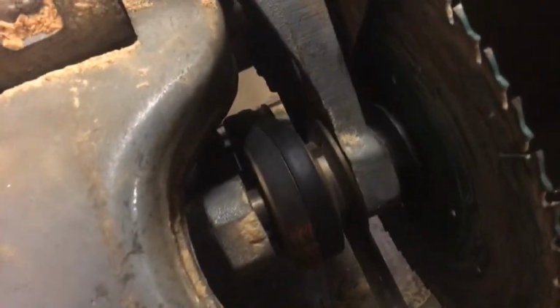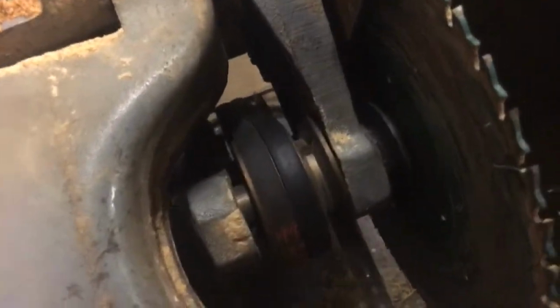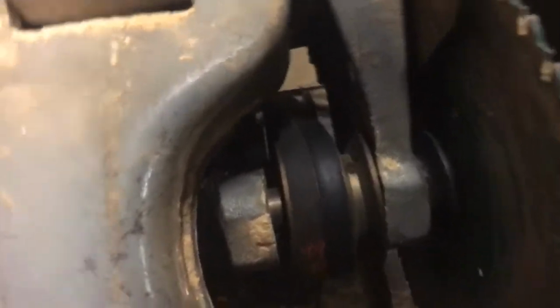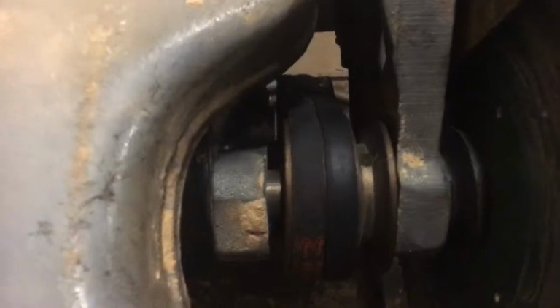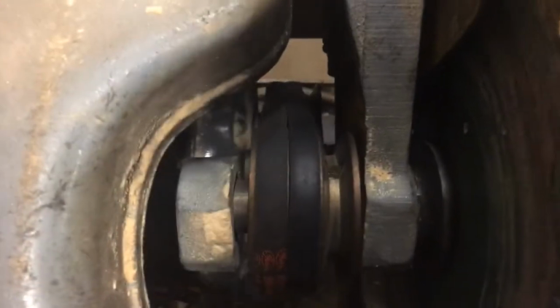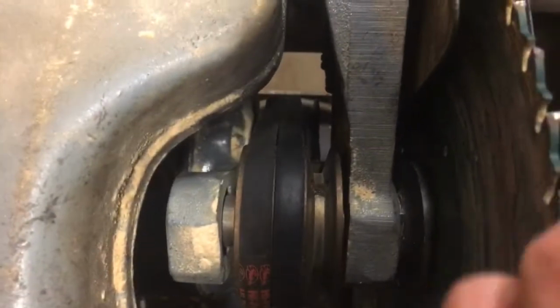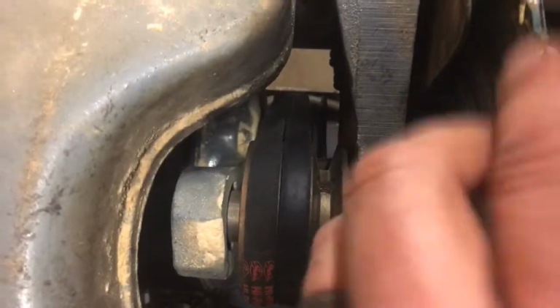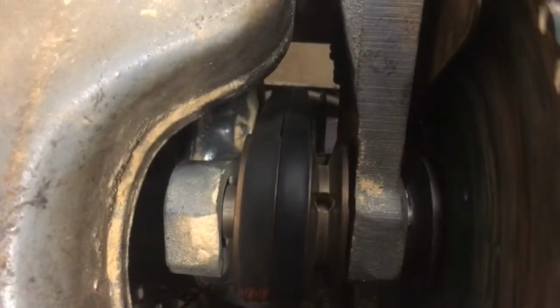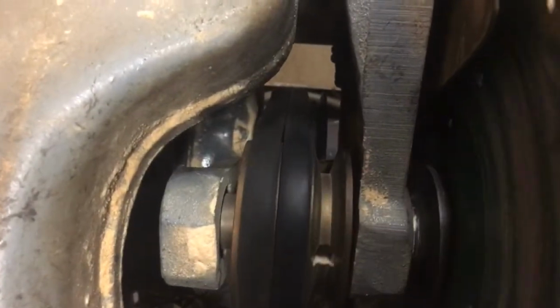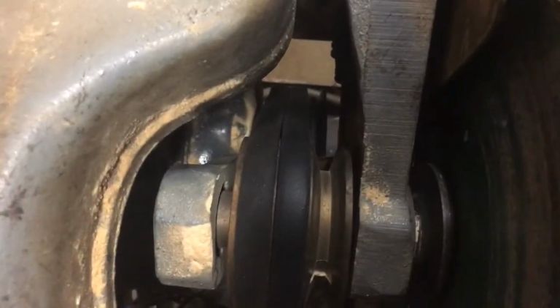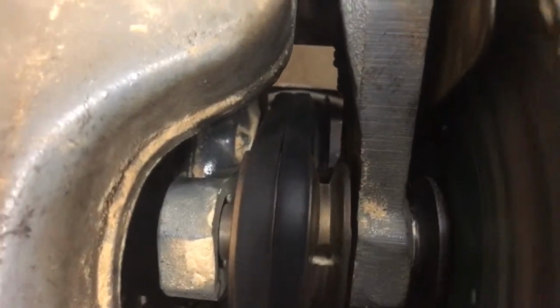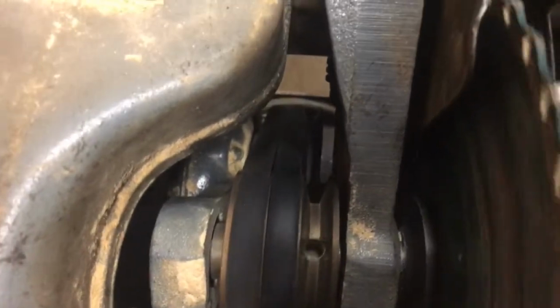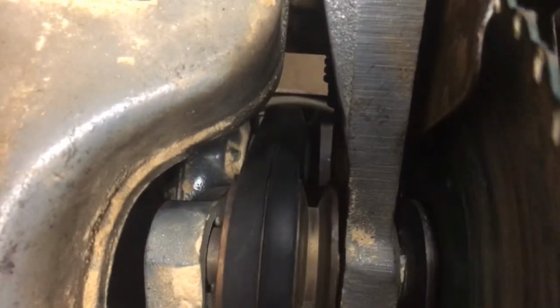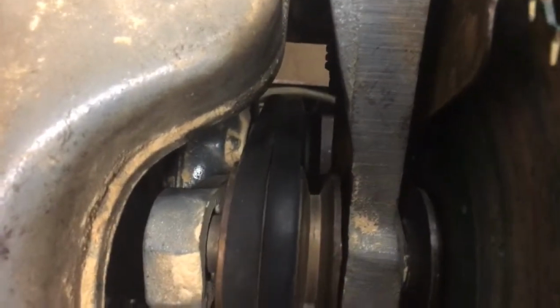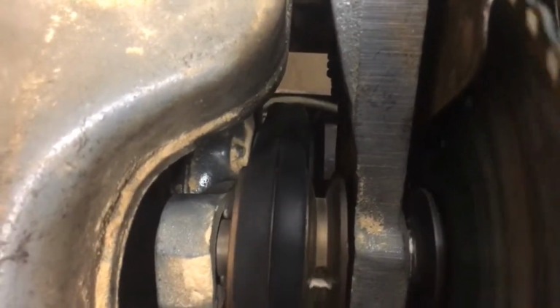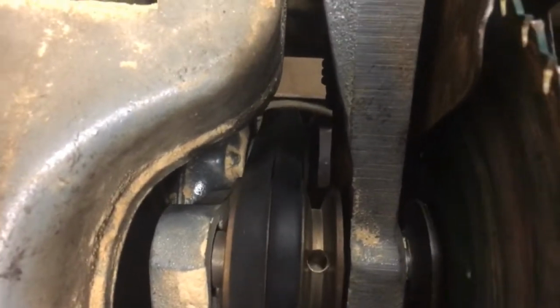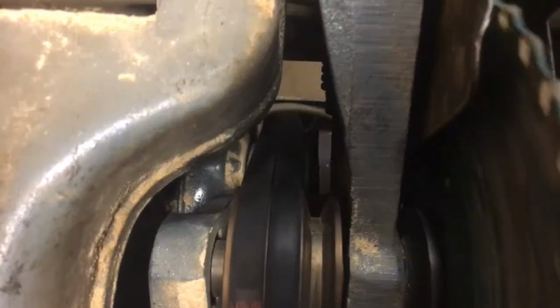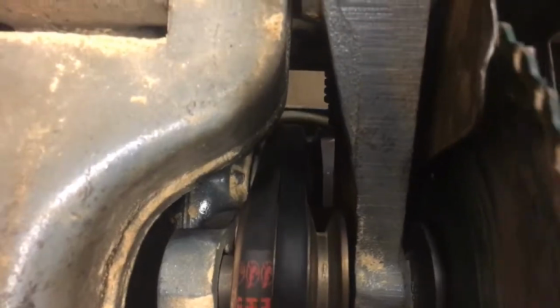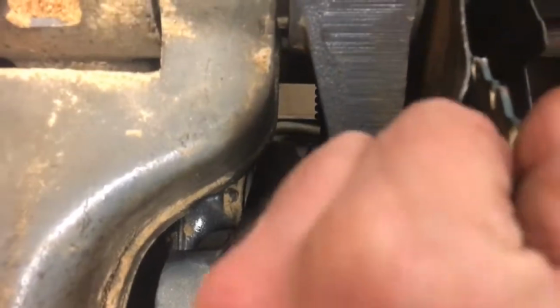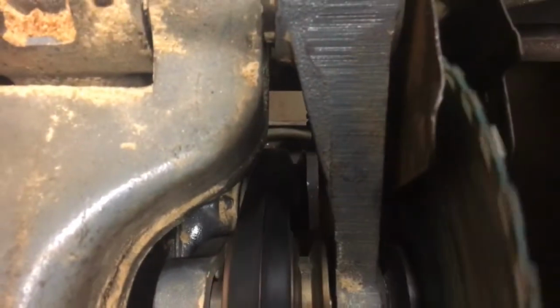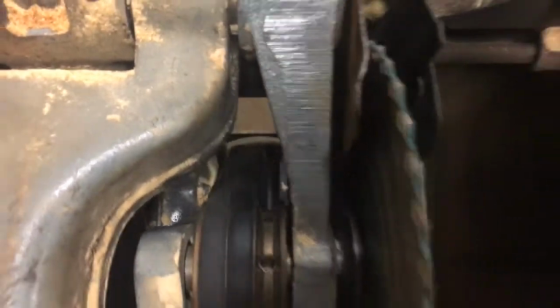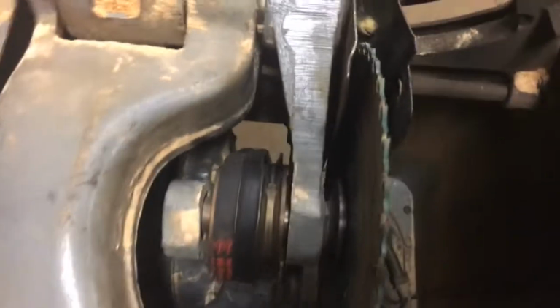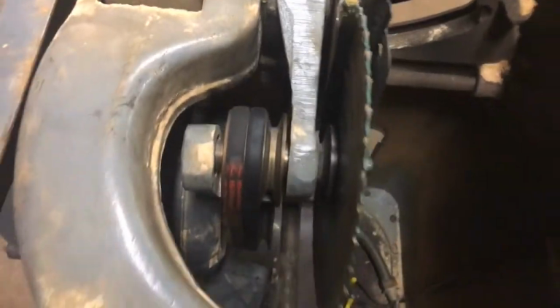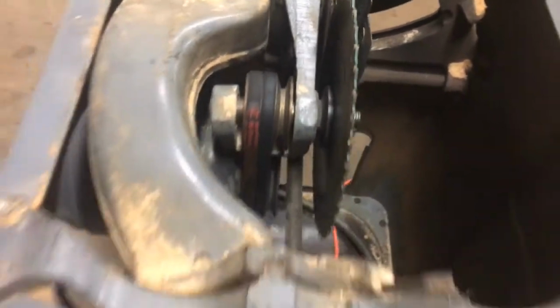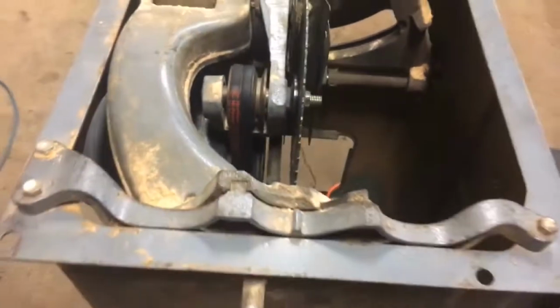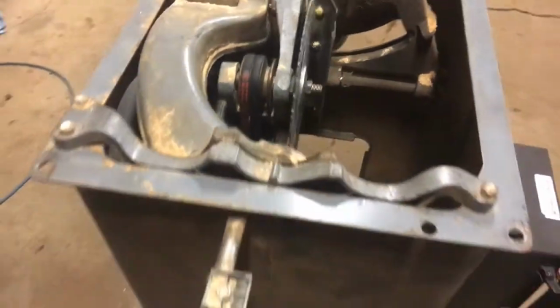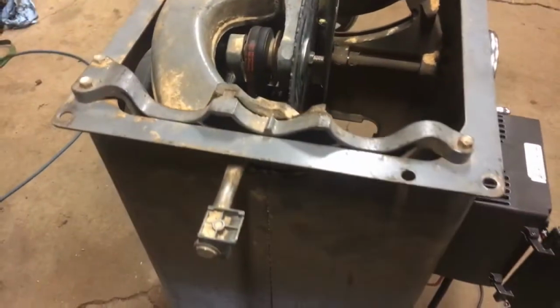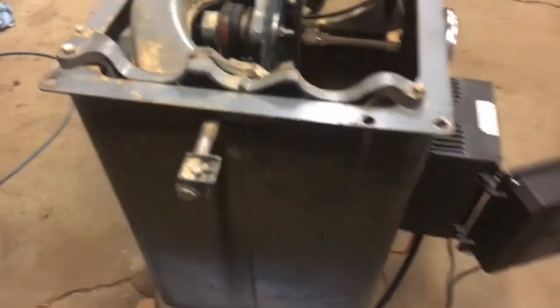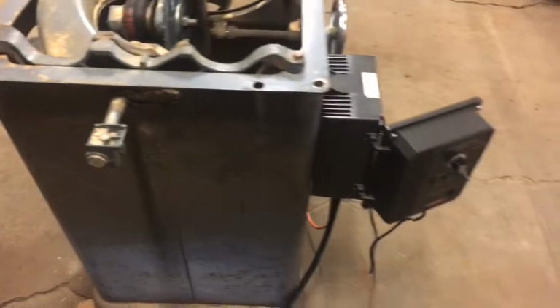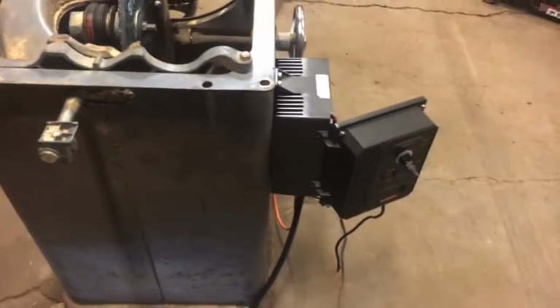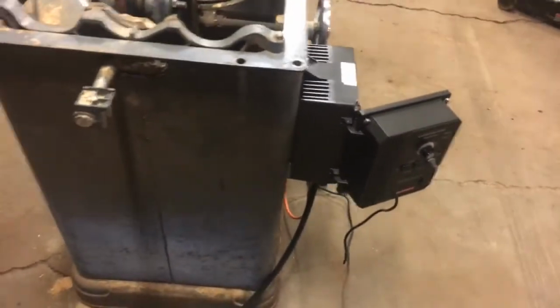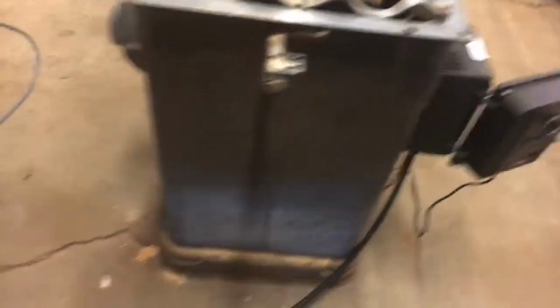I discovered why there's only three belts — I've got this more bent pulley on the motor side. I don't know if you can see it, but it's all bent up, and I'm sure it was throwing belts.